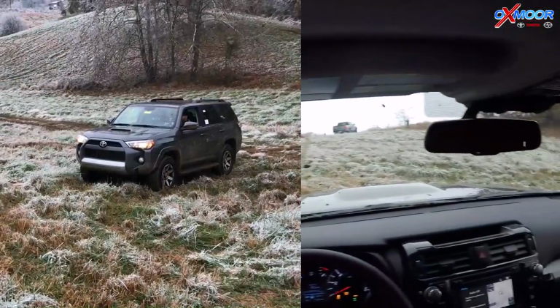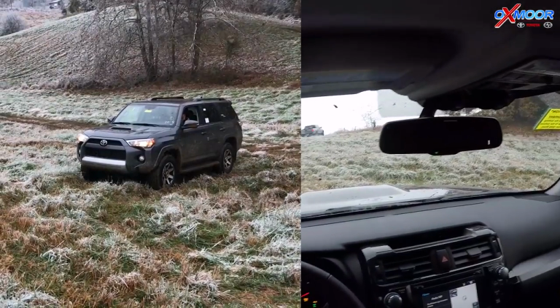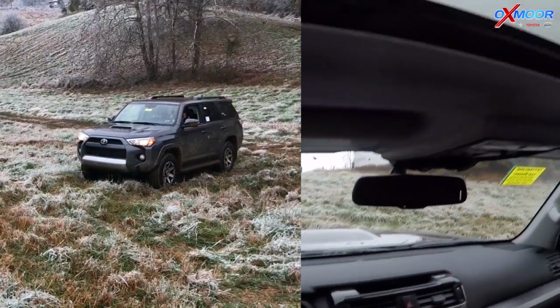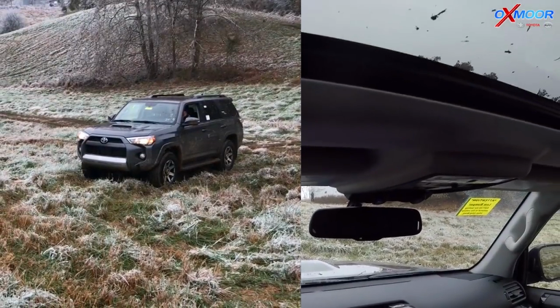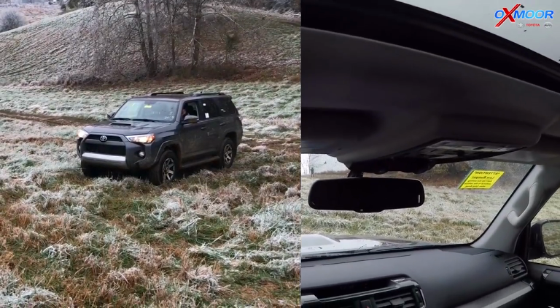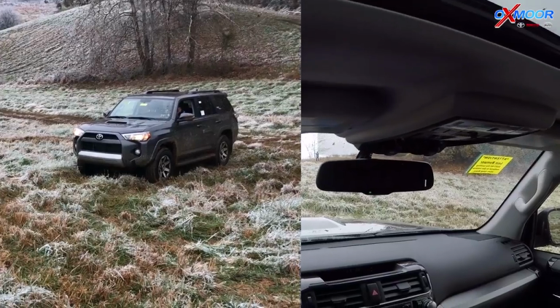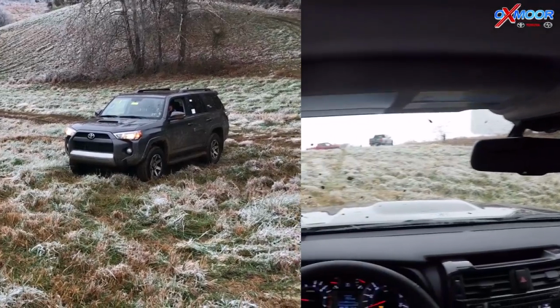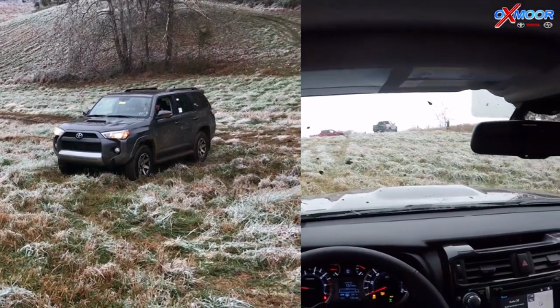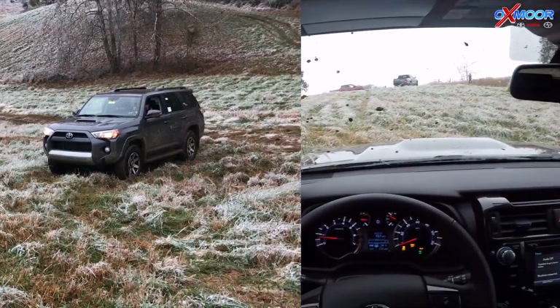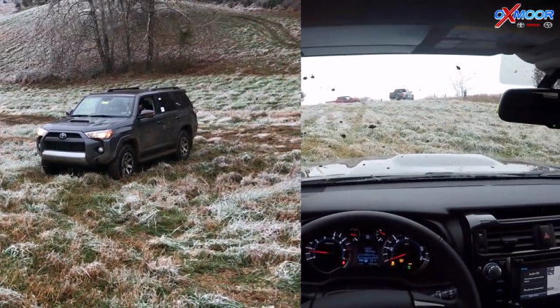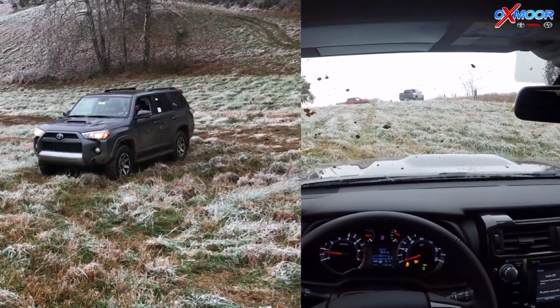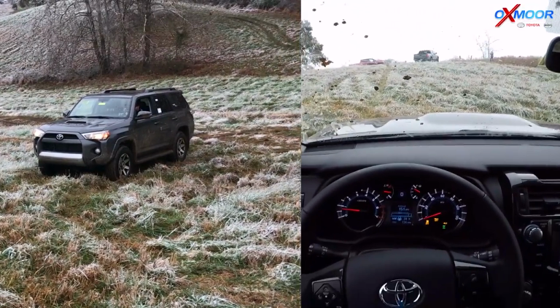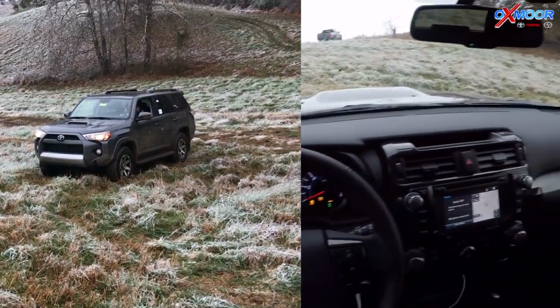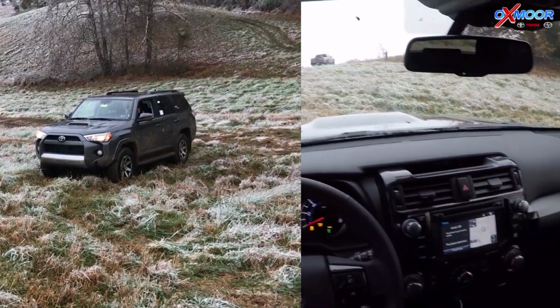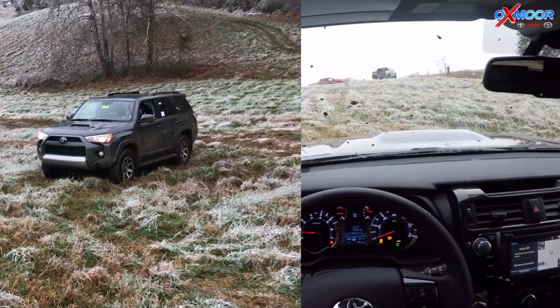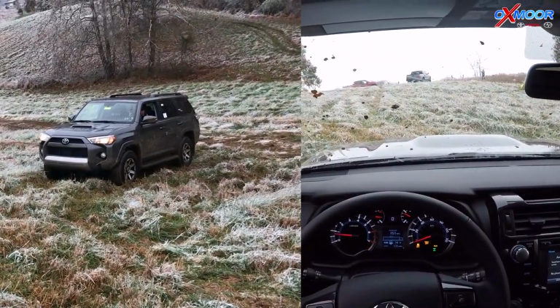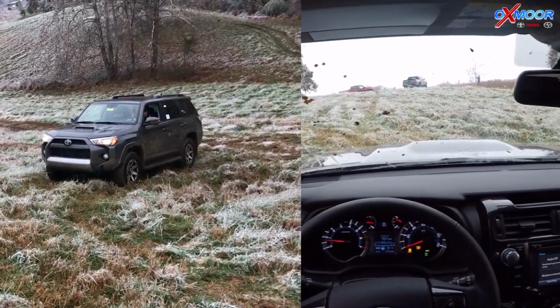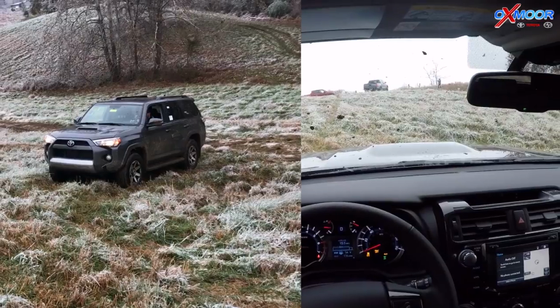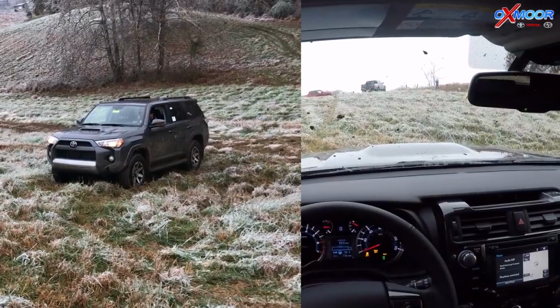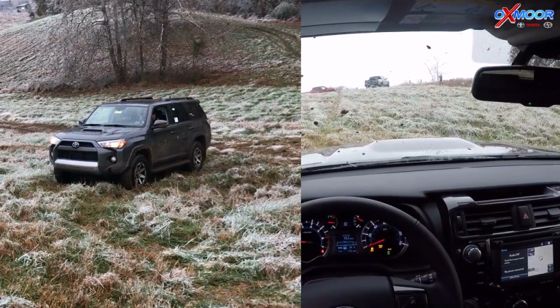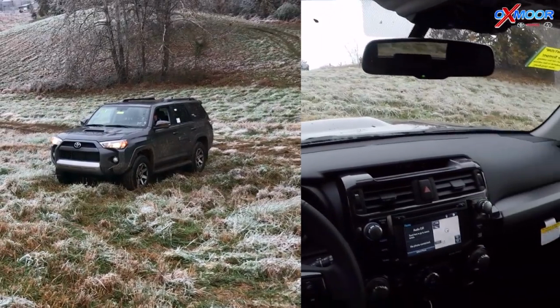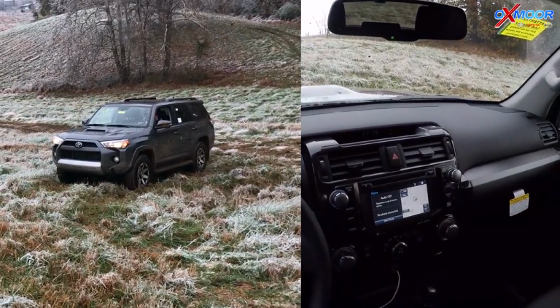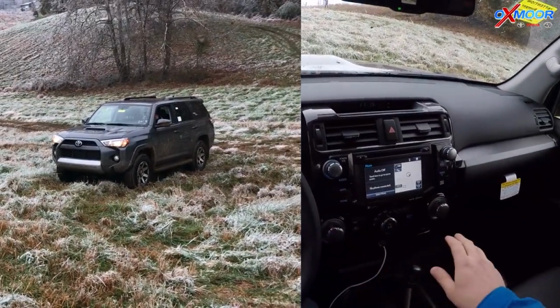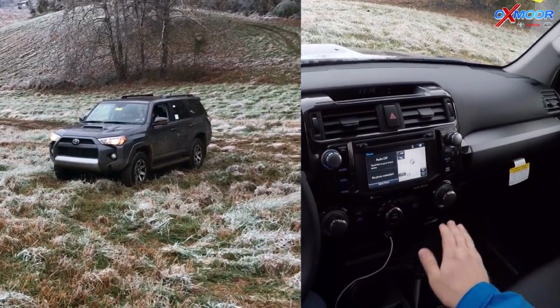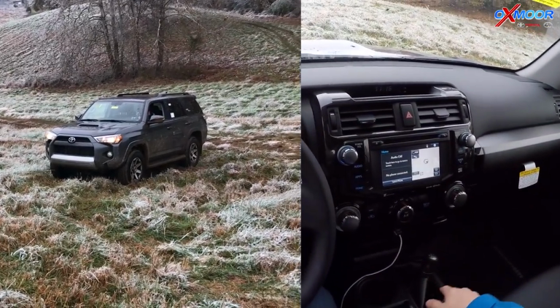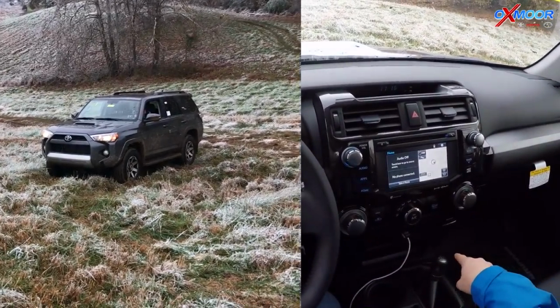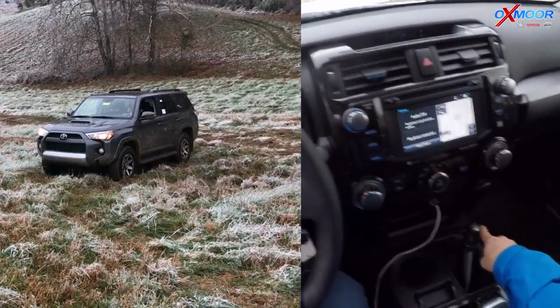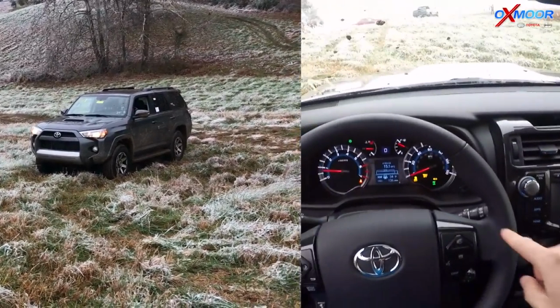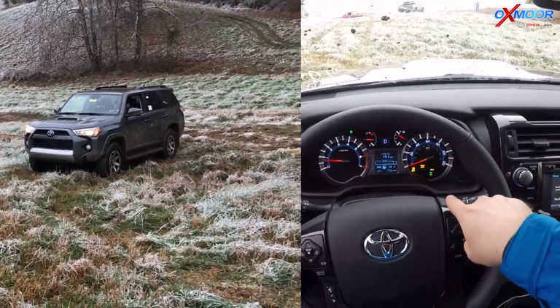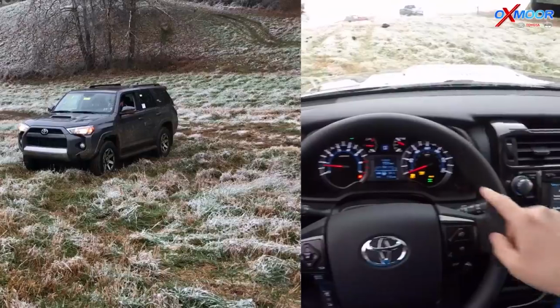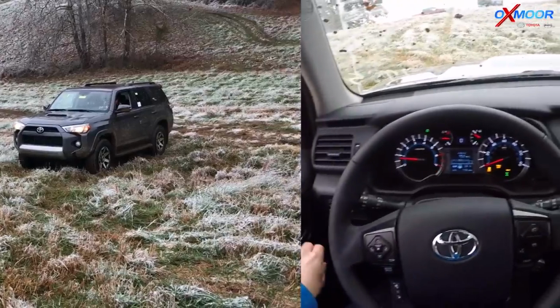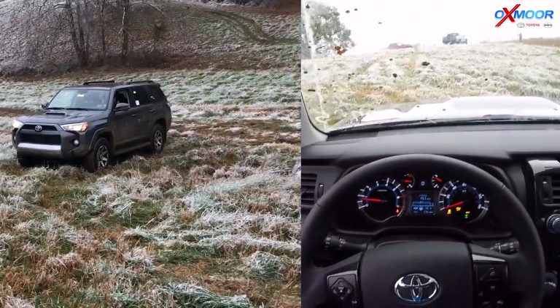We're going to demonstrate Crawl Control and how it drives itself basically — it controls the wheel spin, does the acceleration, all of that. So I've got the car in drive, I've got it in four low, as you can see here, traction control's turned off.